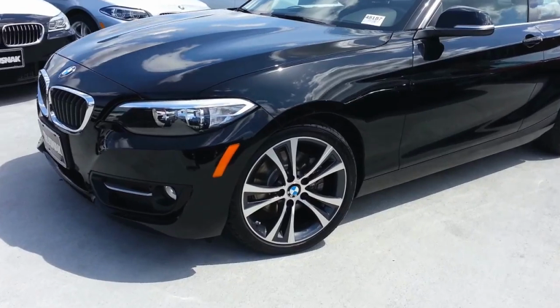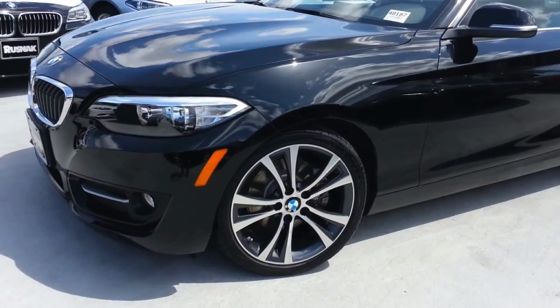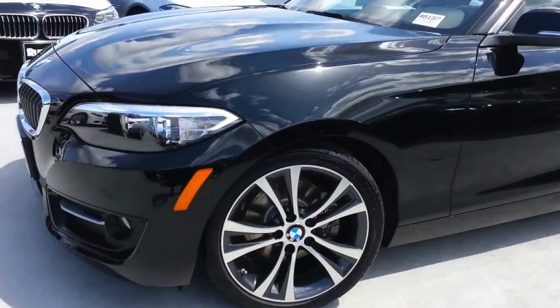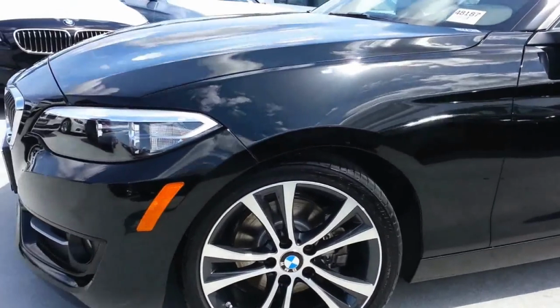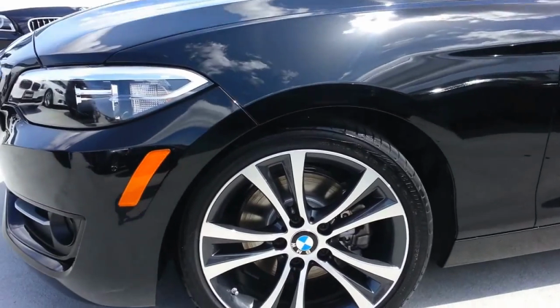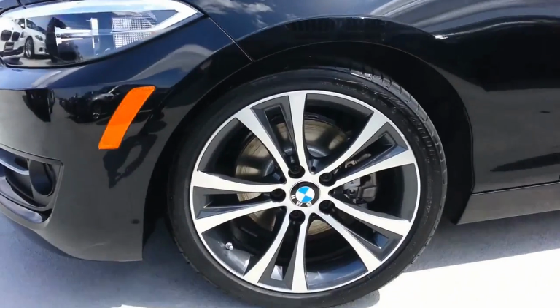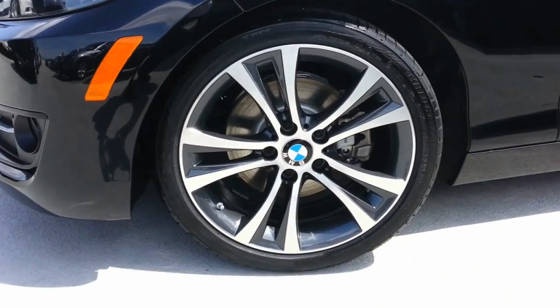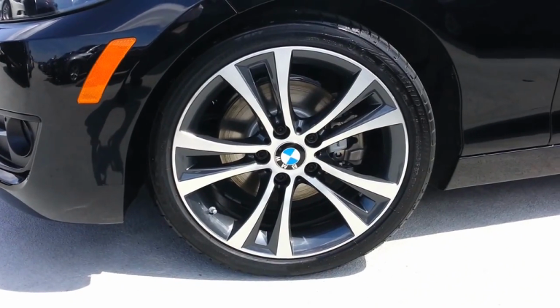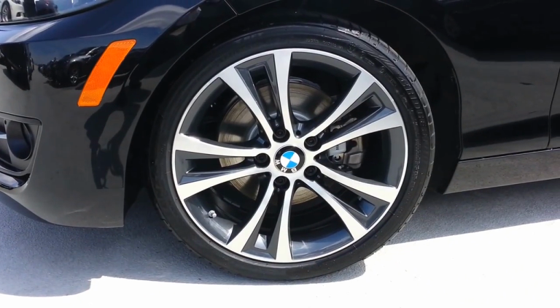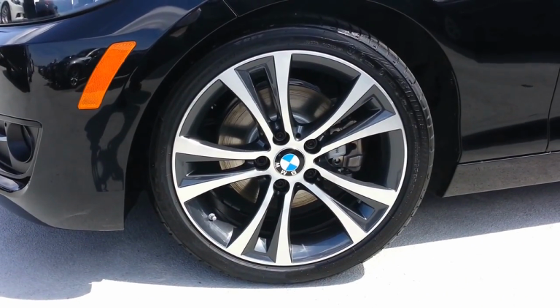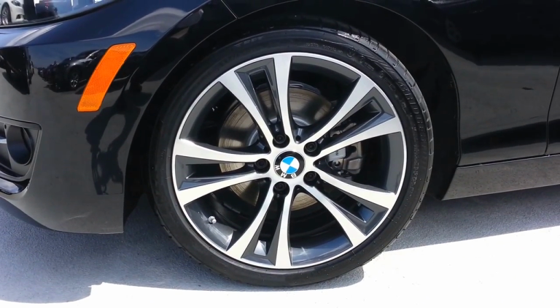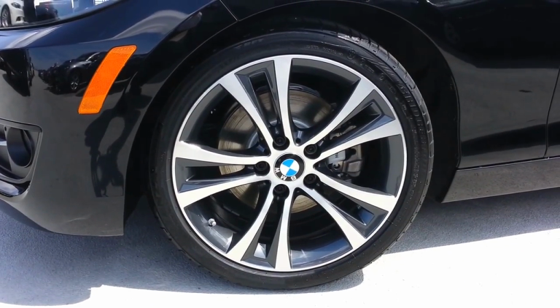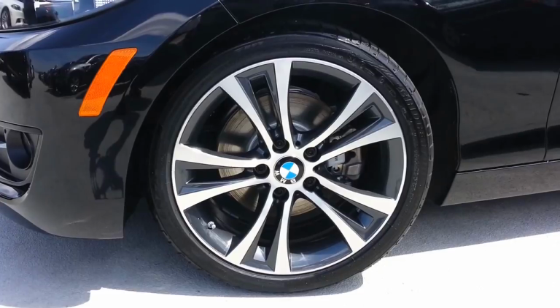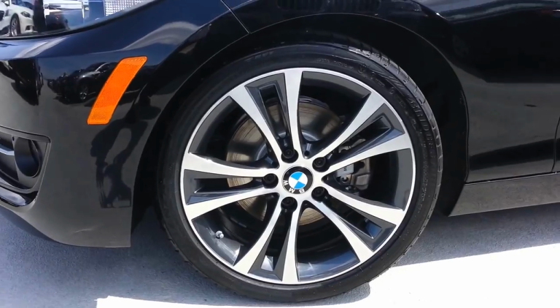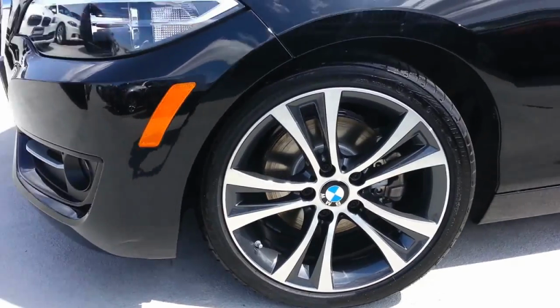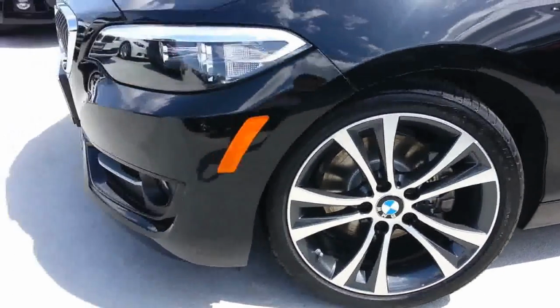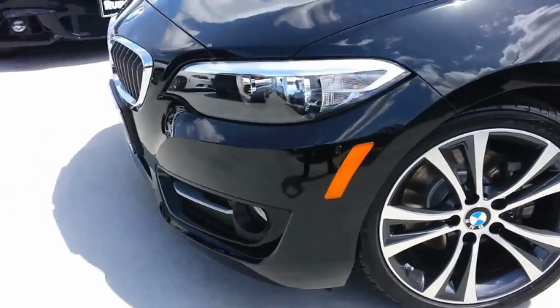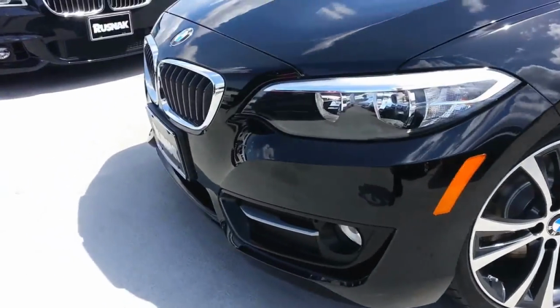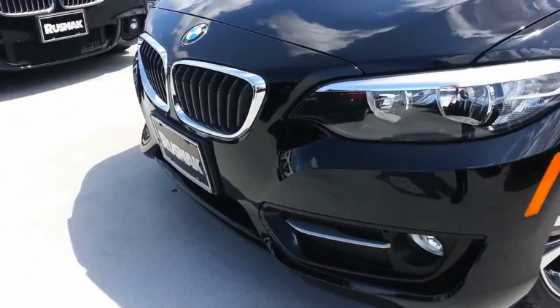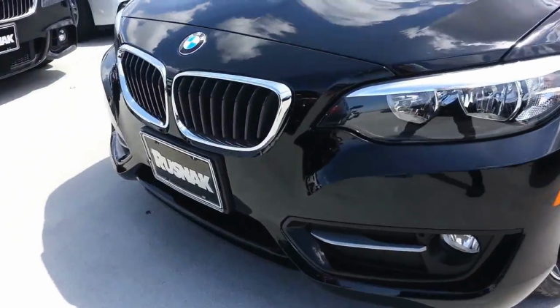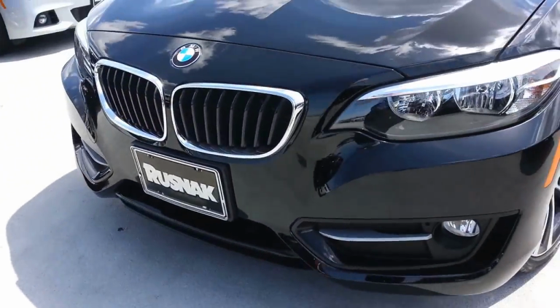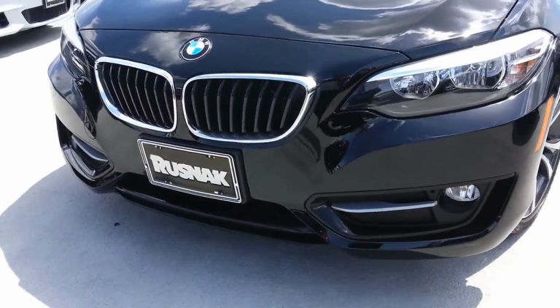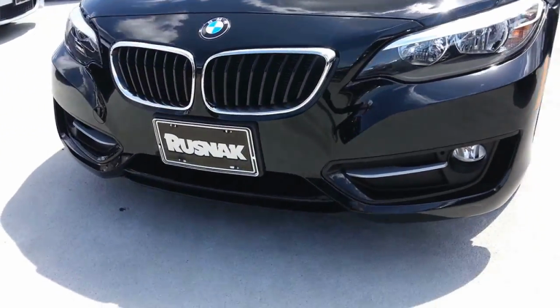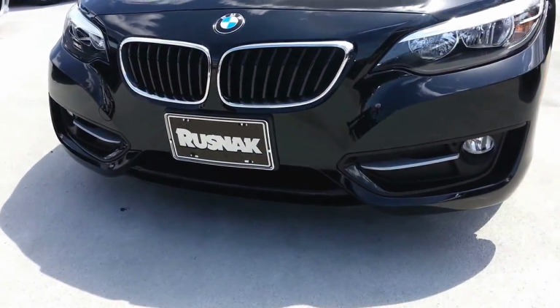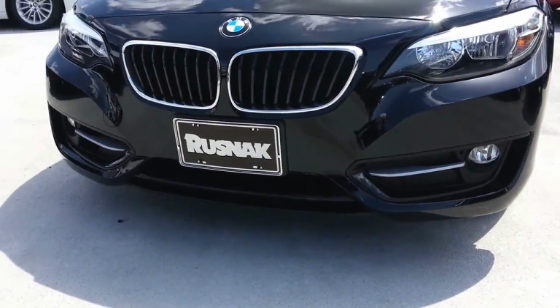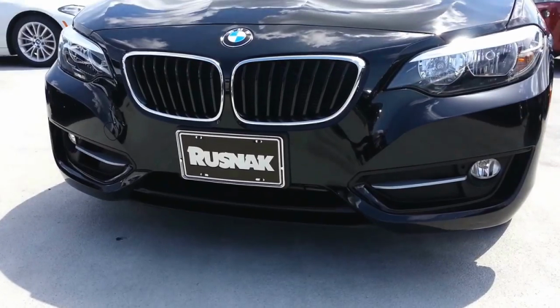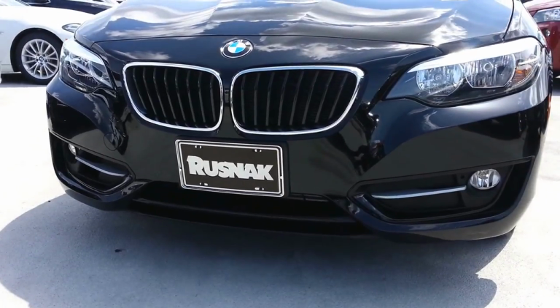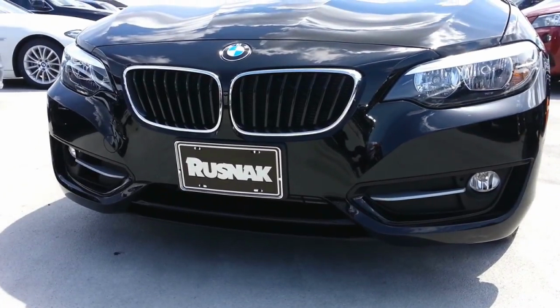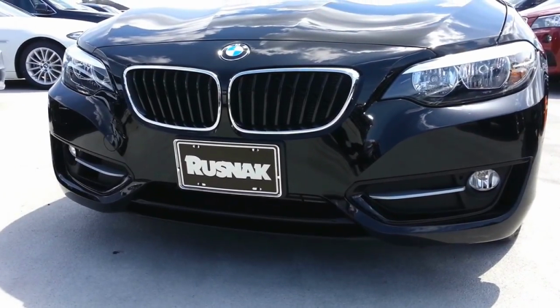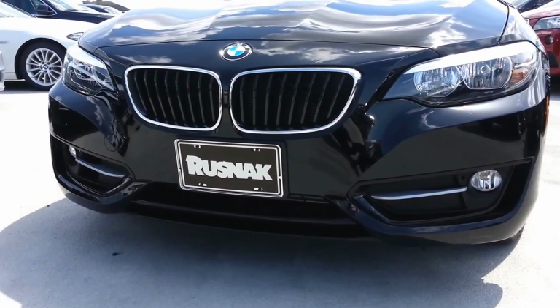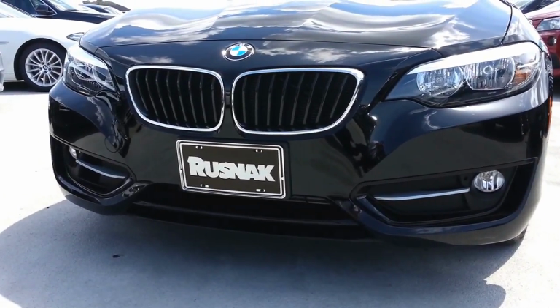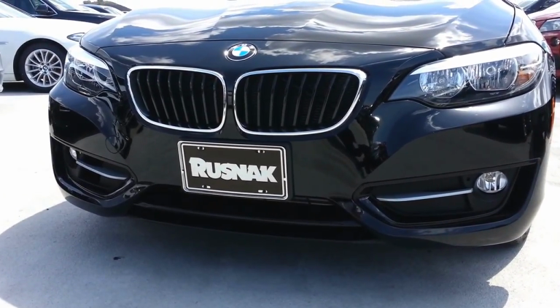This is a Sportline wheel here, an 18-inch. I thought I'd show you that. Also, you'll see the front end's got a slightly different appearance package on the lower part of the bumper. That's what you'll get with that Sportline.